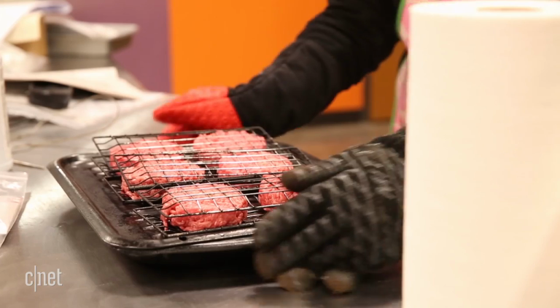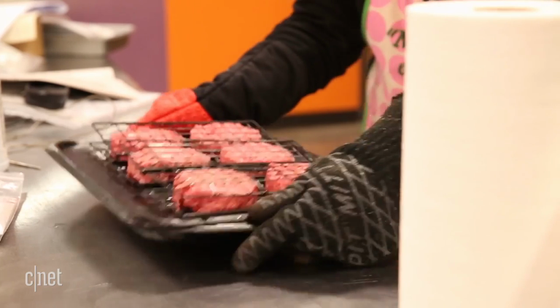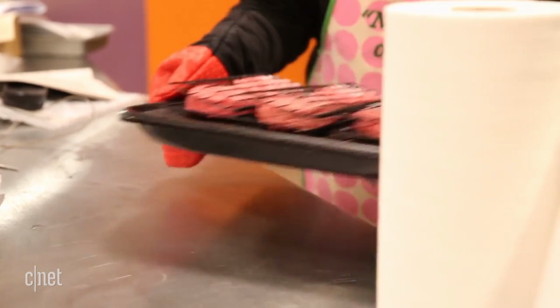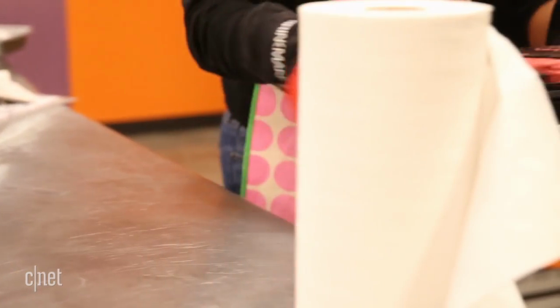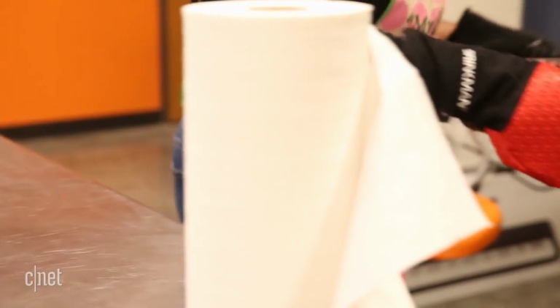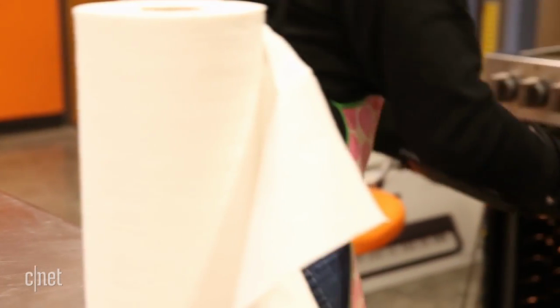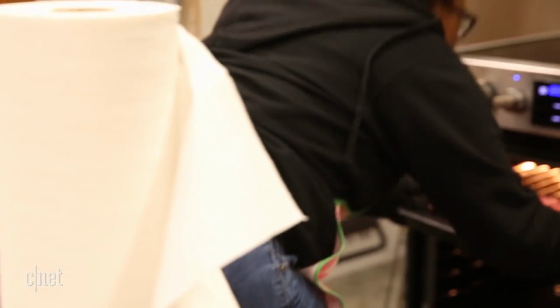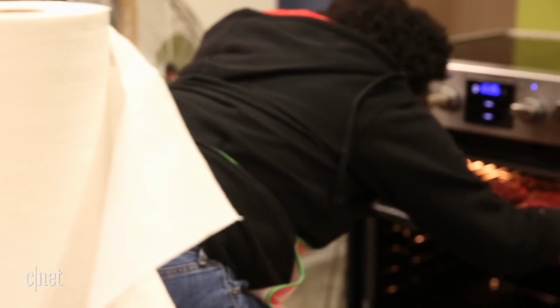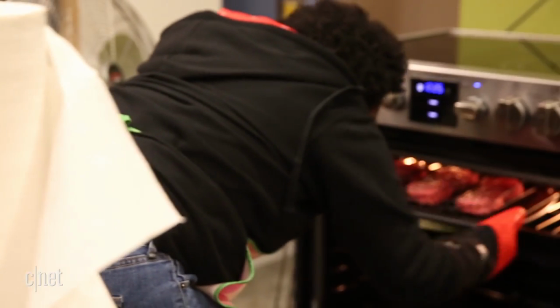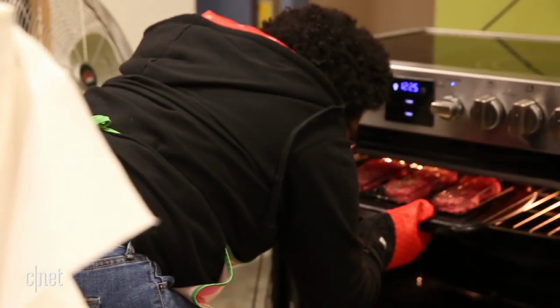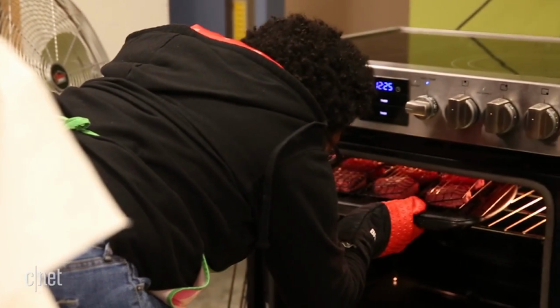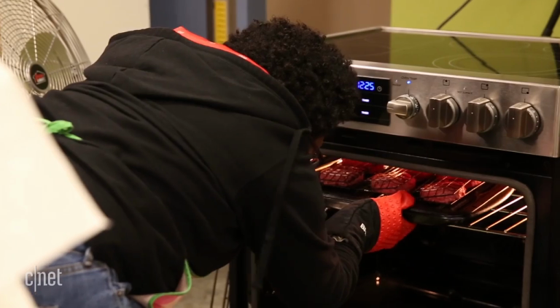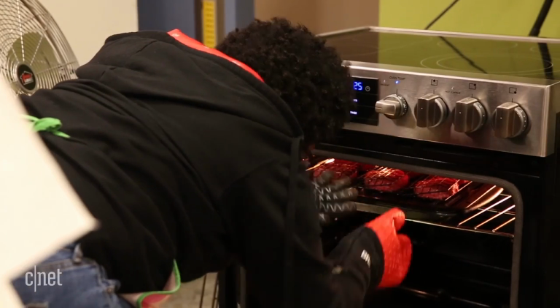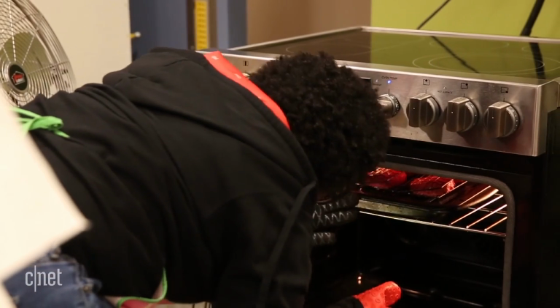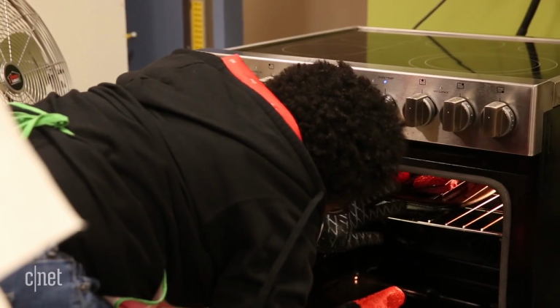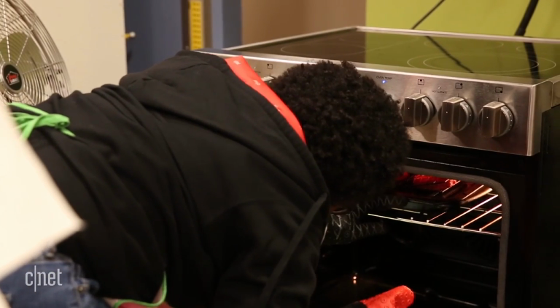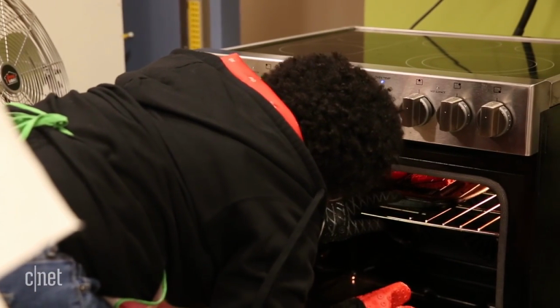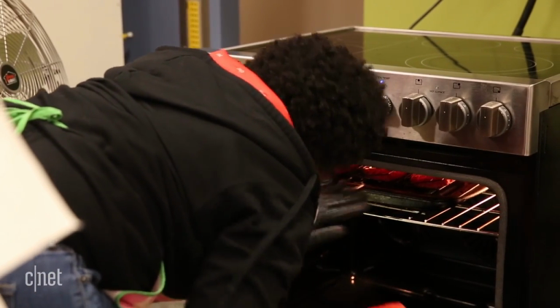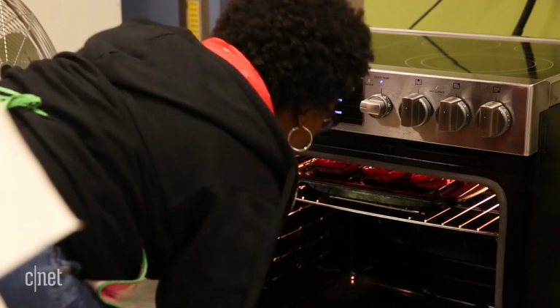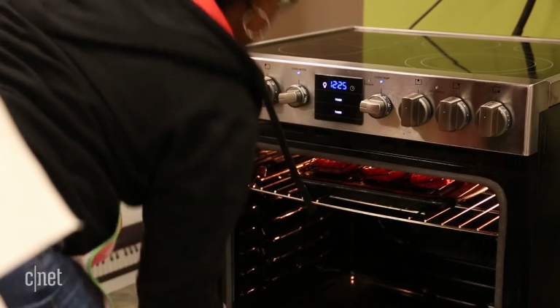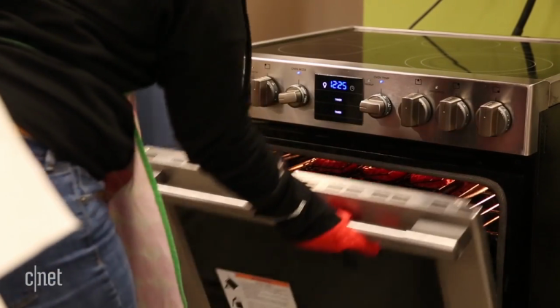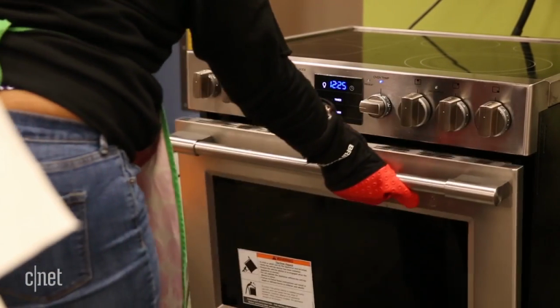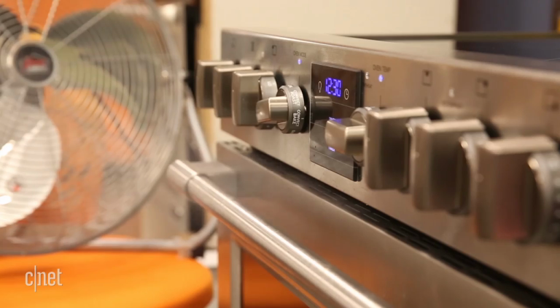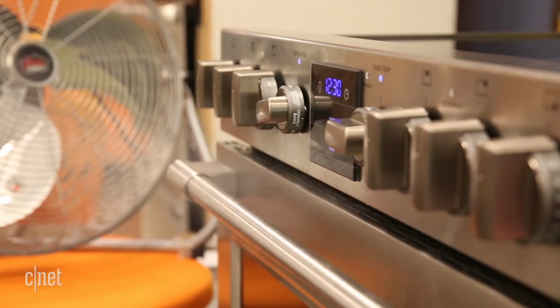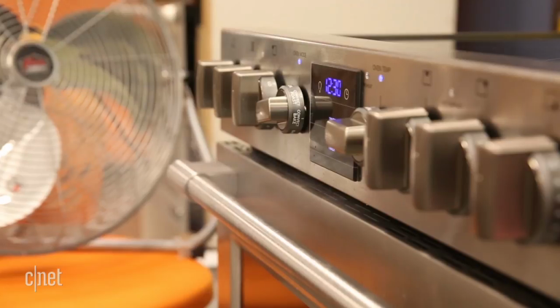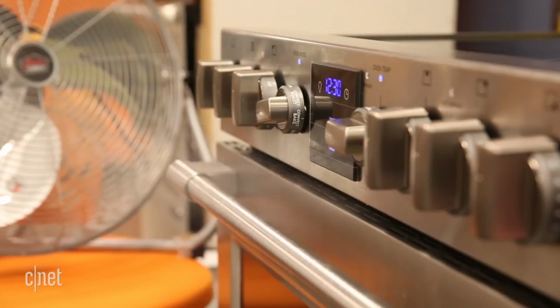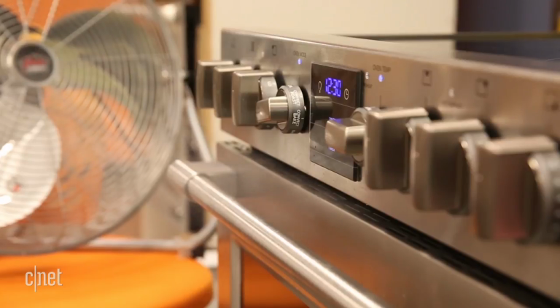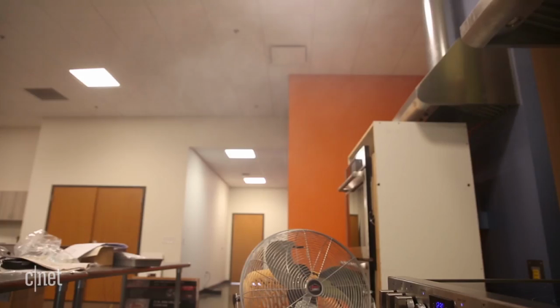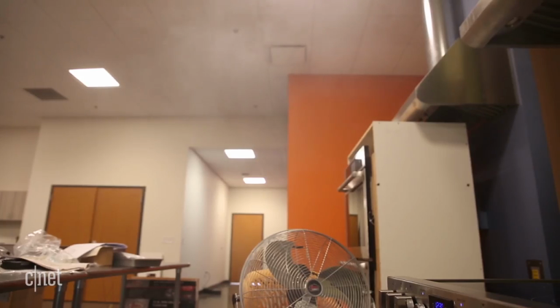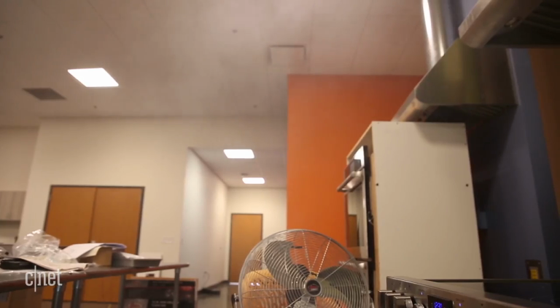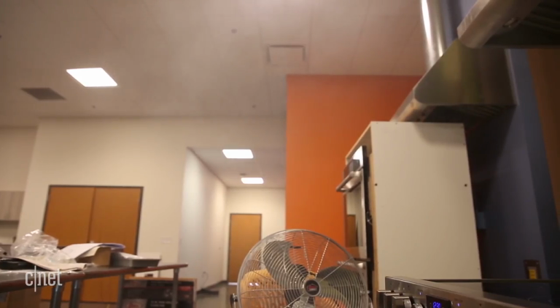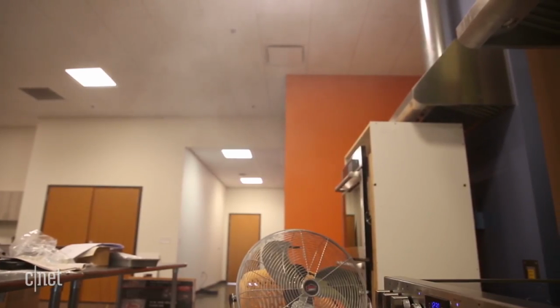For example, it takes less than 13 minutes to broil six hamburger patties in the oven, which is super fast when you compare it to other electric ovens. But you have to deal with a lot of smoke before you get your burgers.